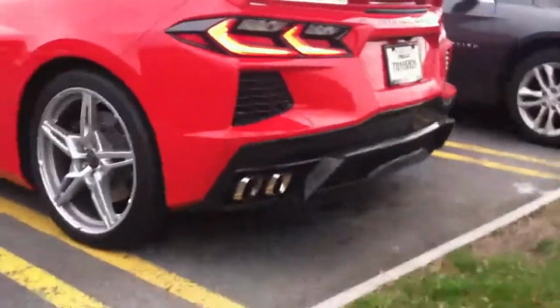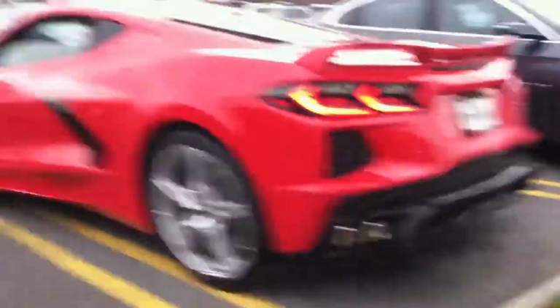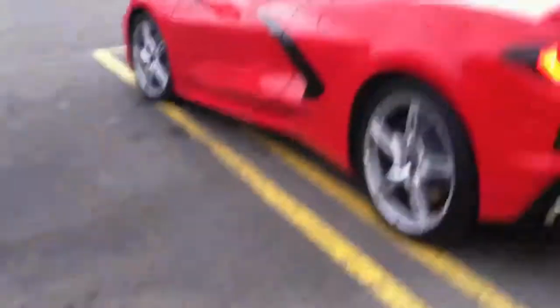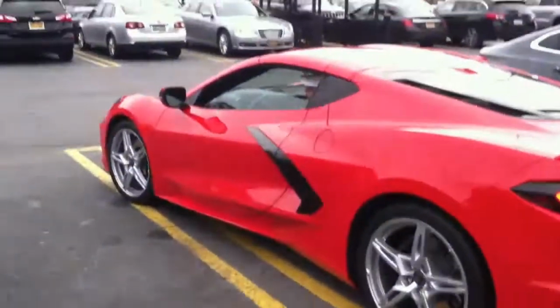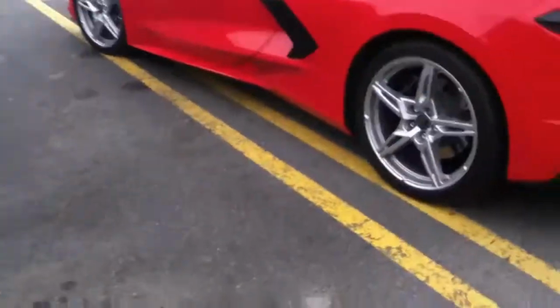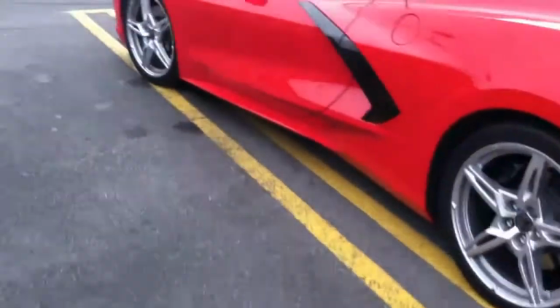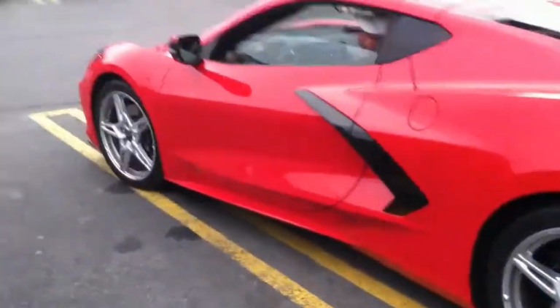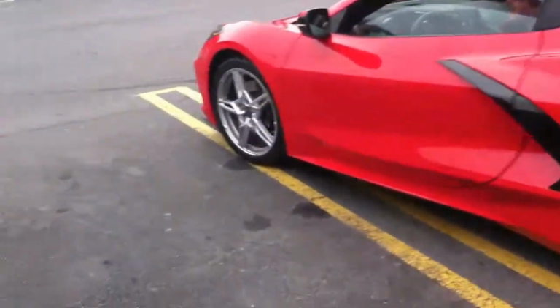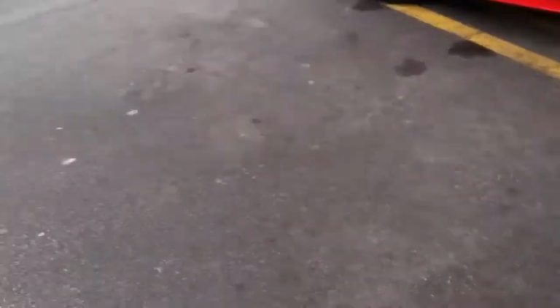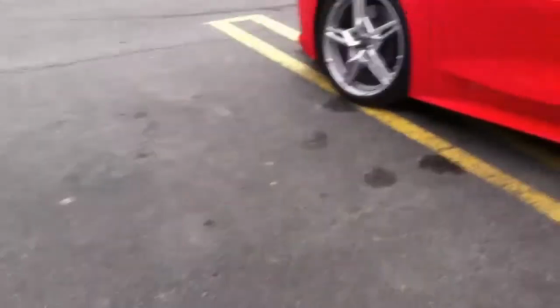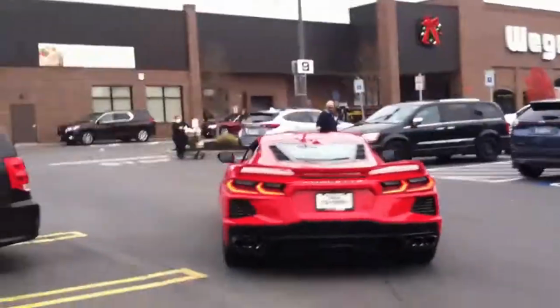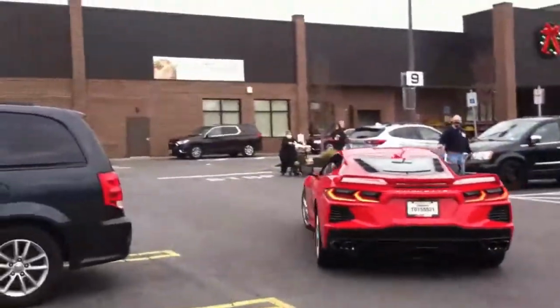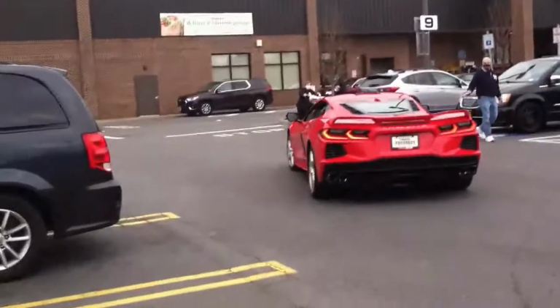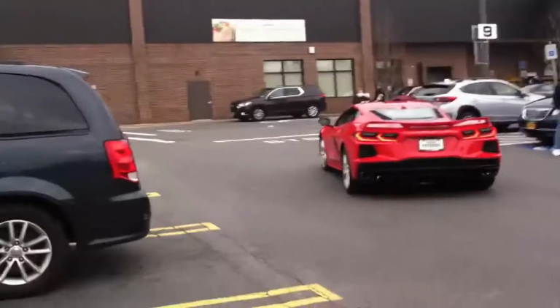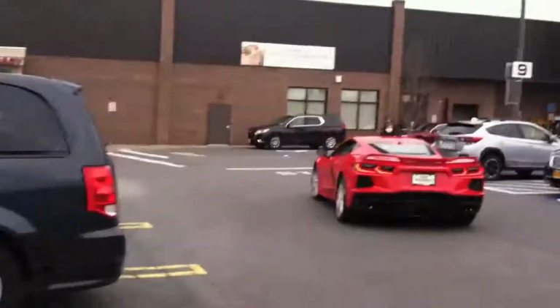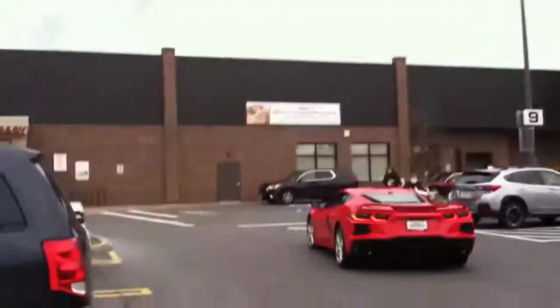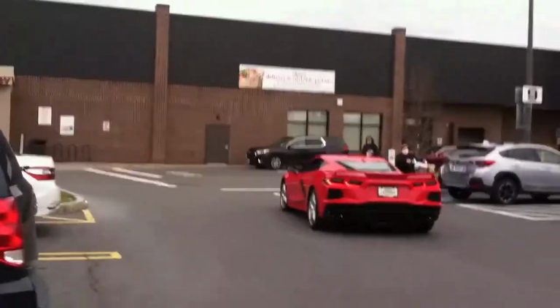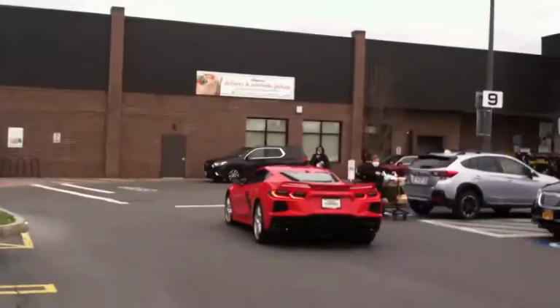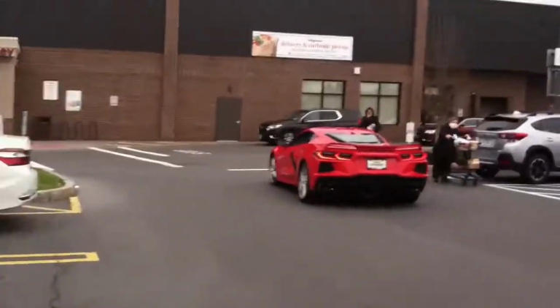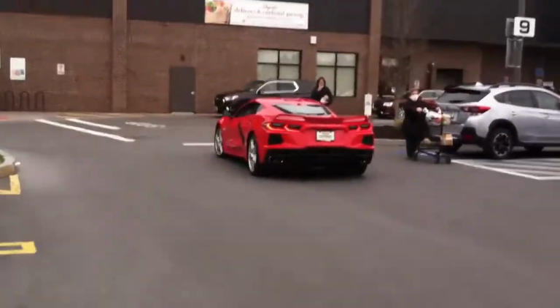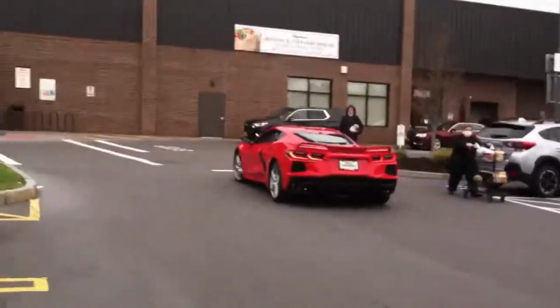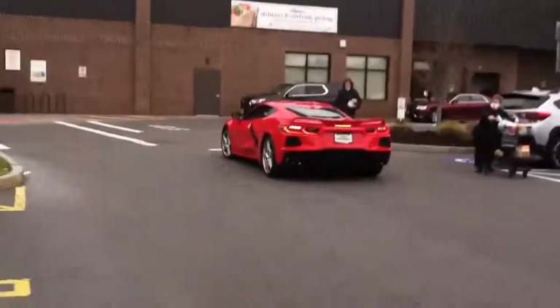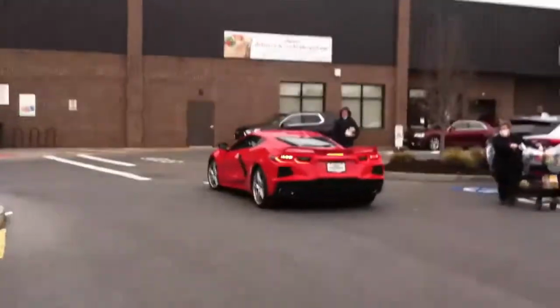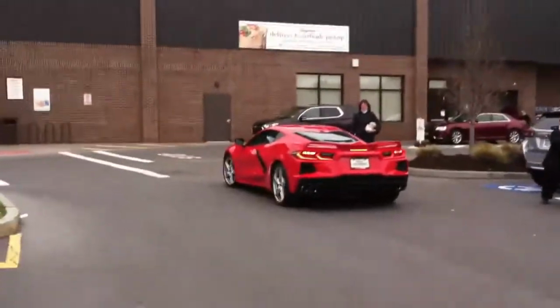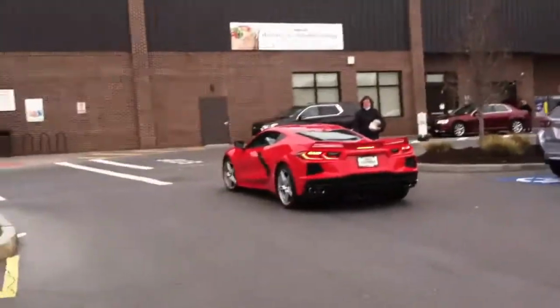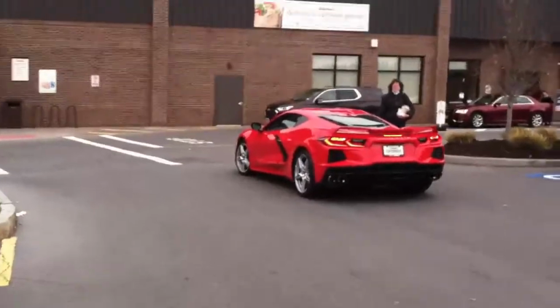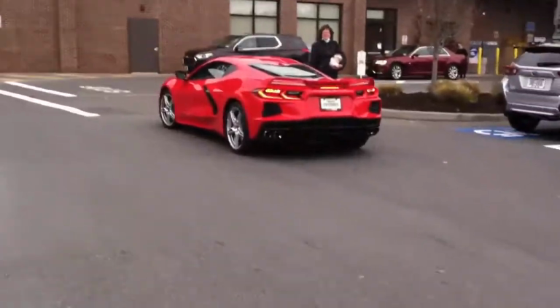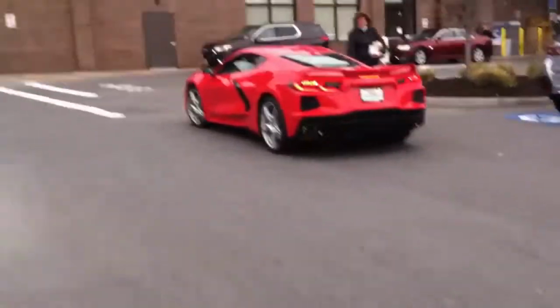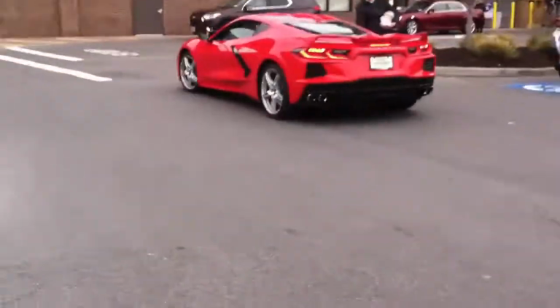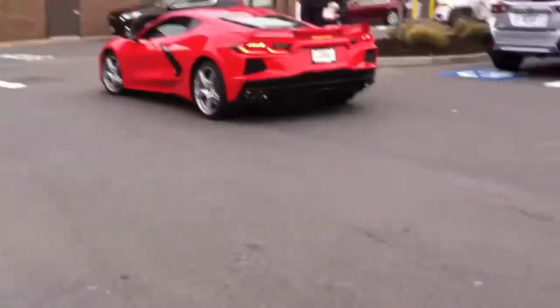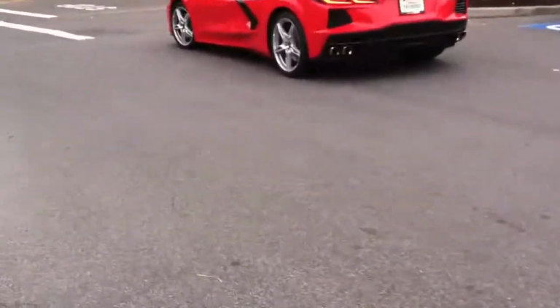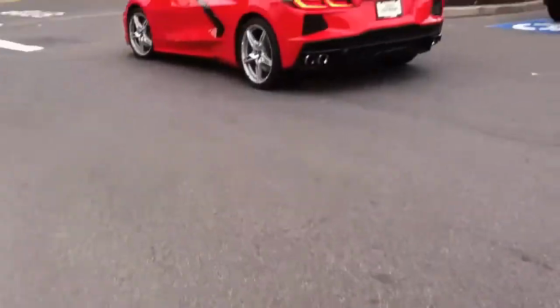Whoa. Thank you. Dude, are you kidding me? The very first mid-engine Corvette I've seen. That's crazy.